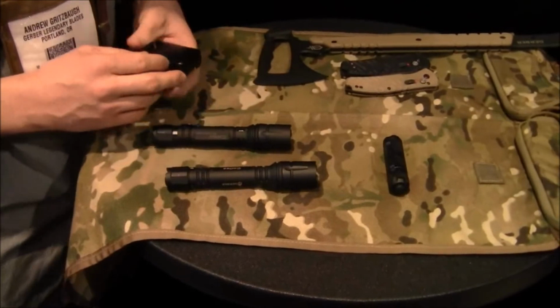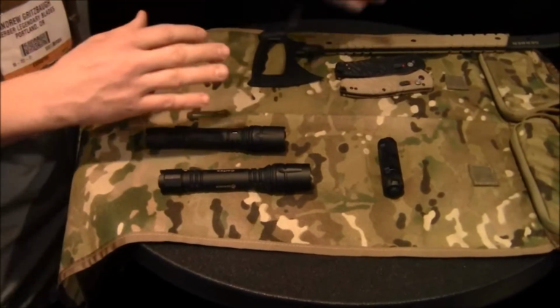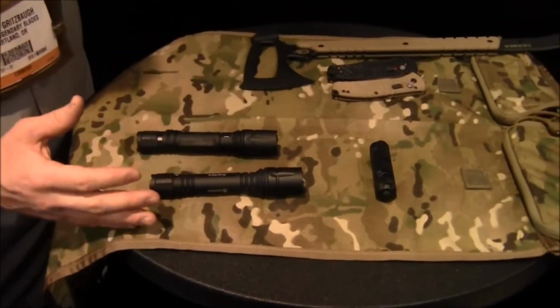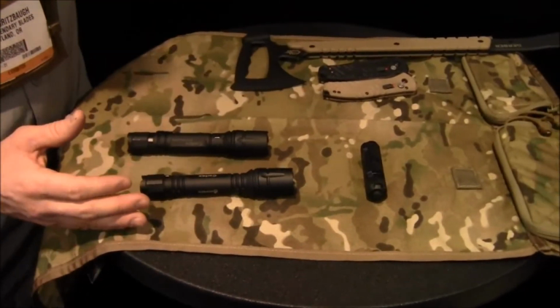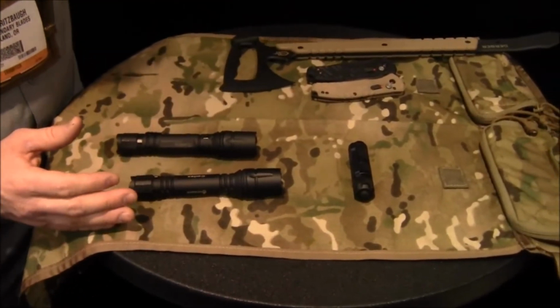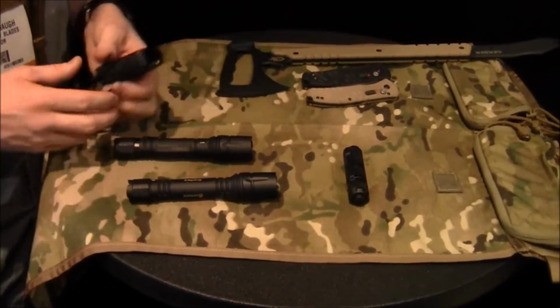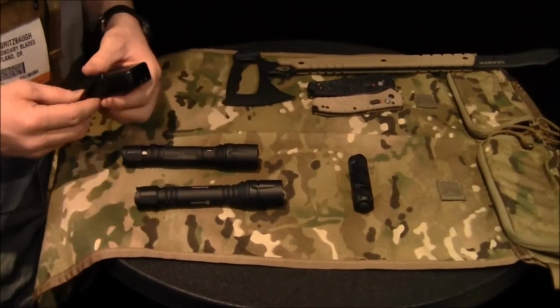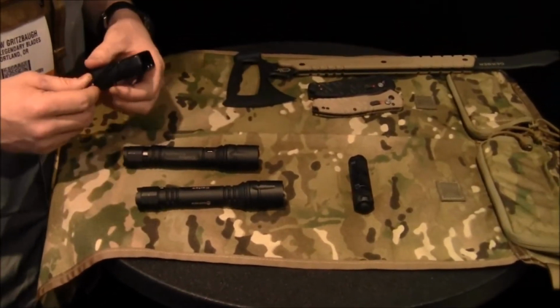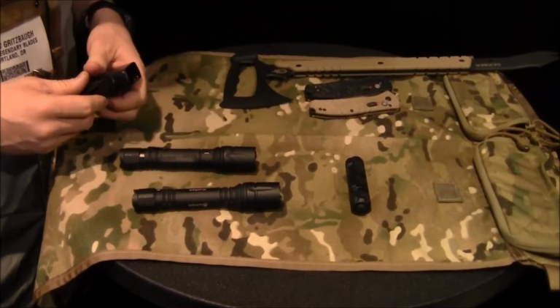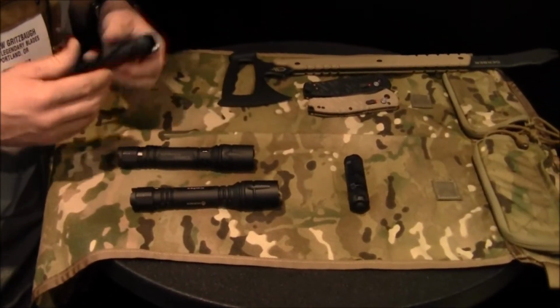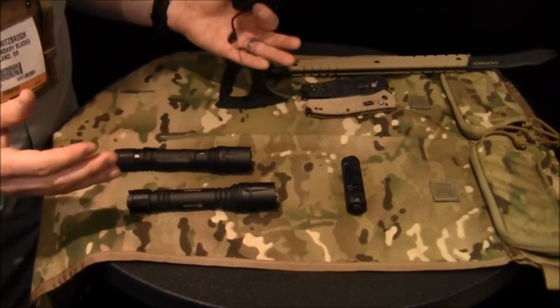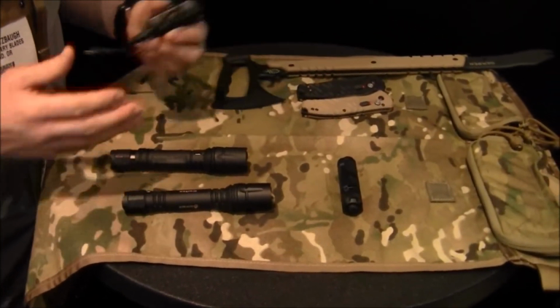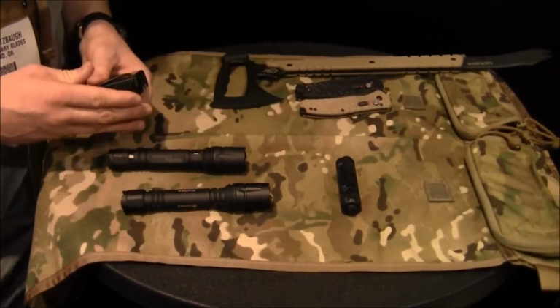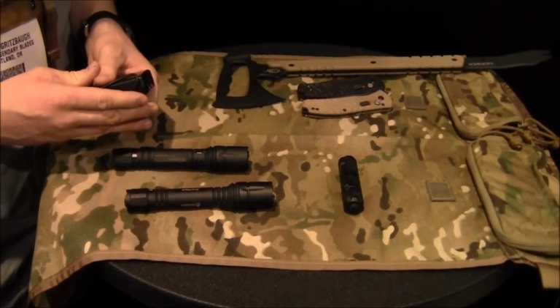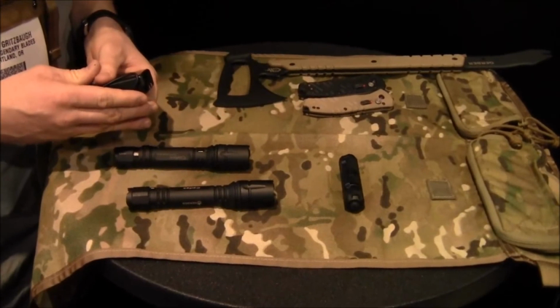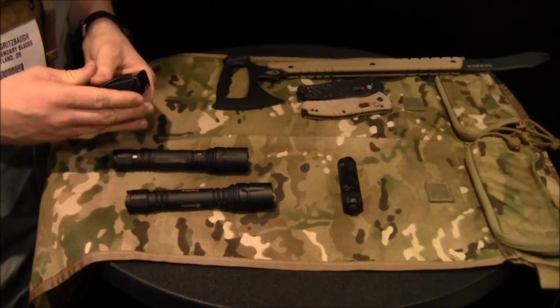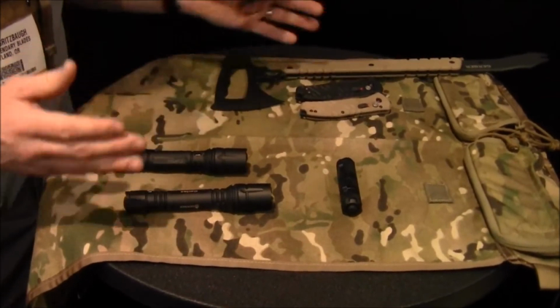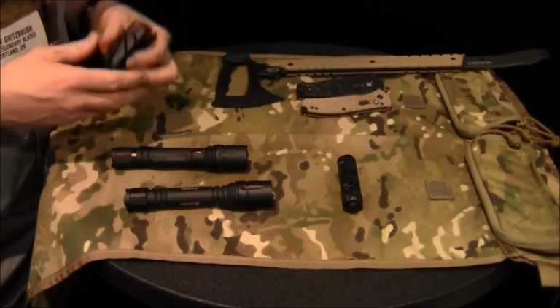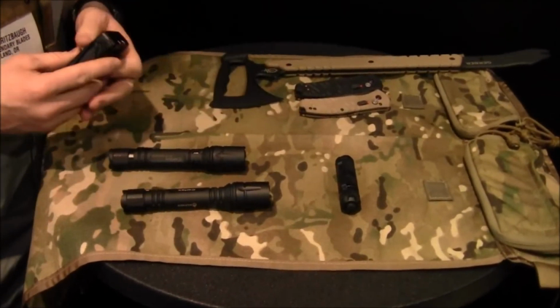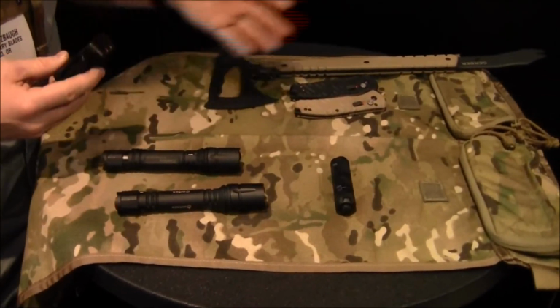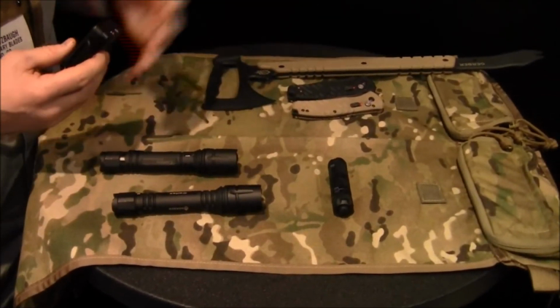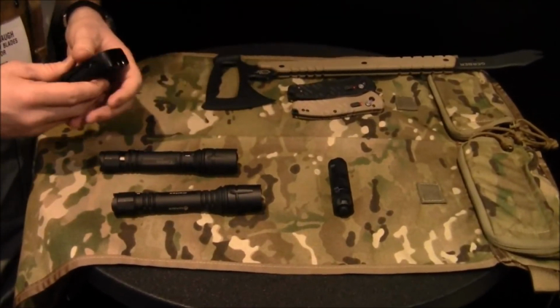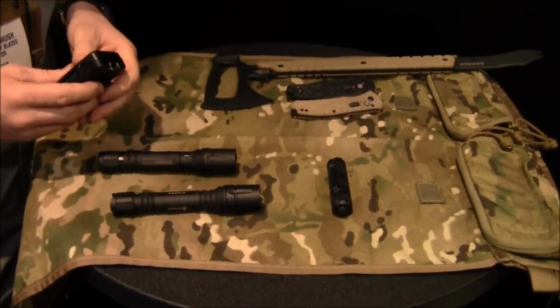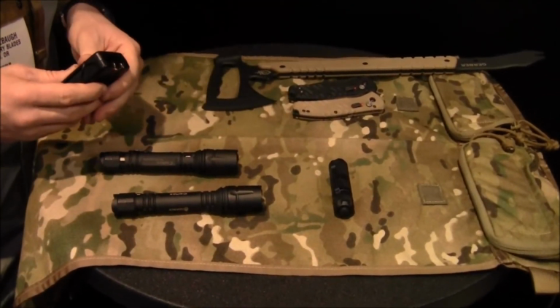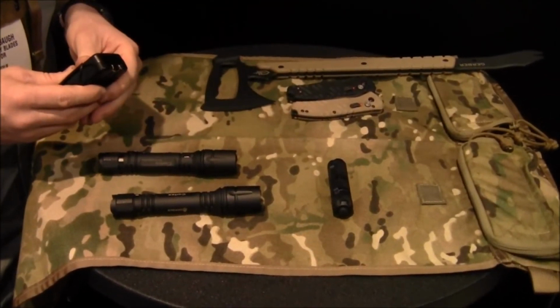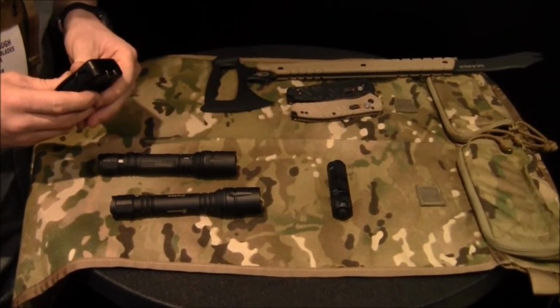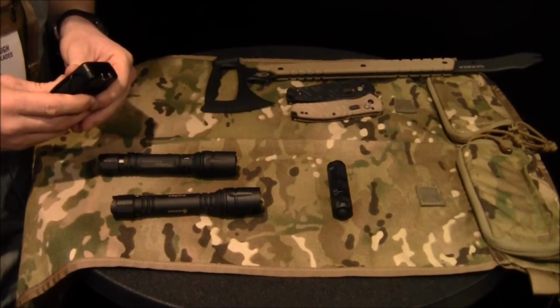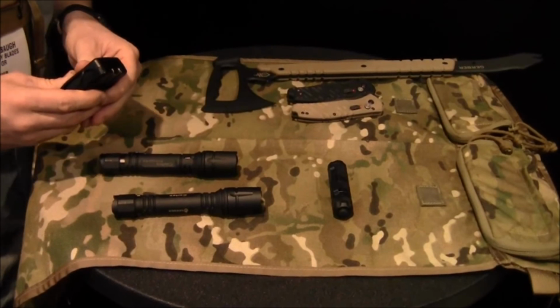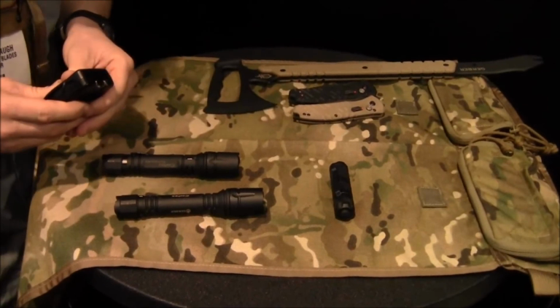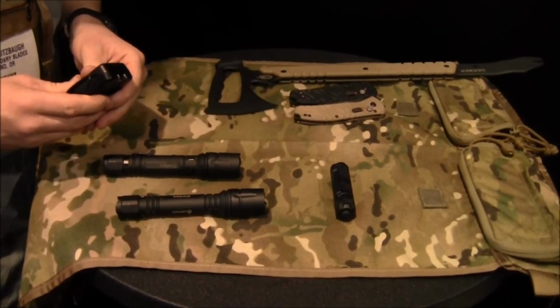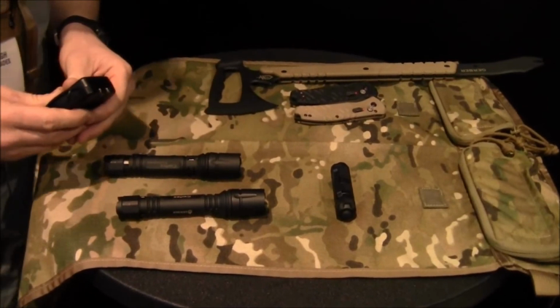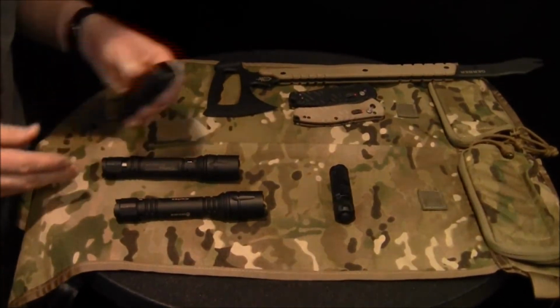Great new products from the Tactical Collection on the Gerber side of the booth. Really excited about this stuff. It's SHOT Show 2013. These products will all be available within 30 days to March 1st. You can find out more information at gerberbear.com. Thanks.